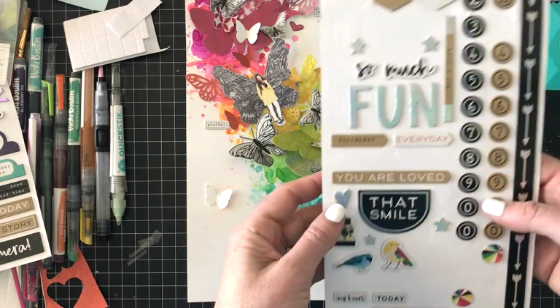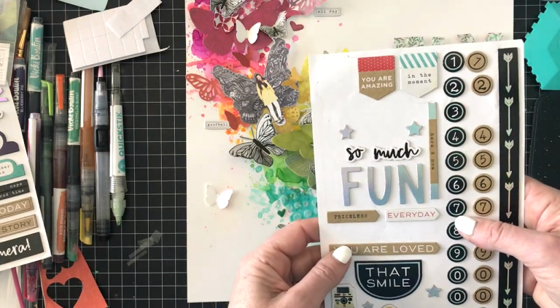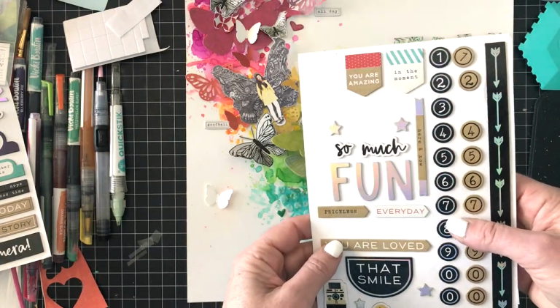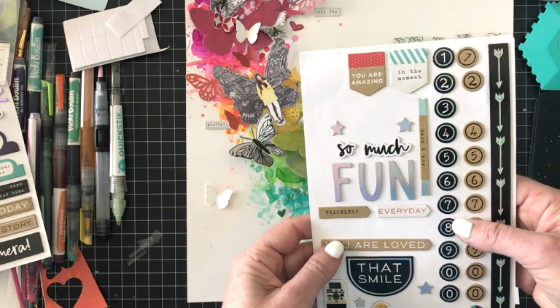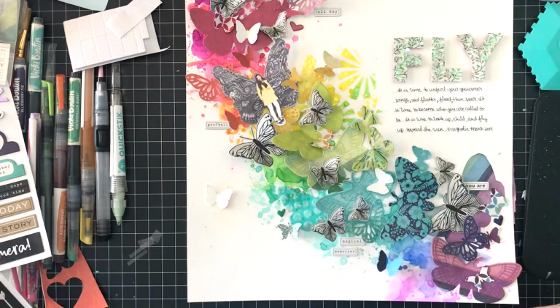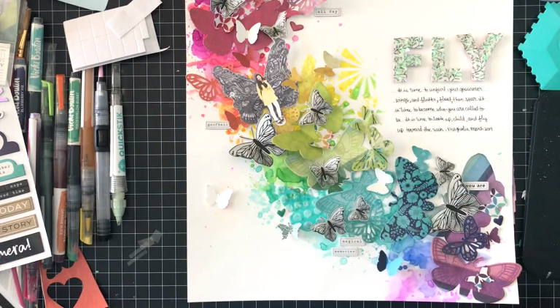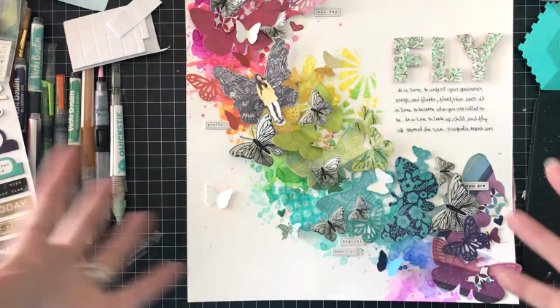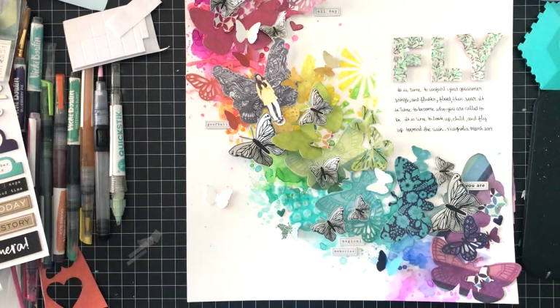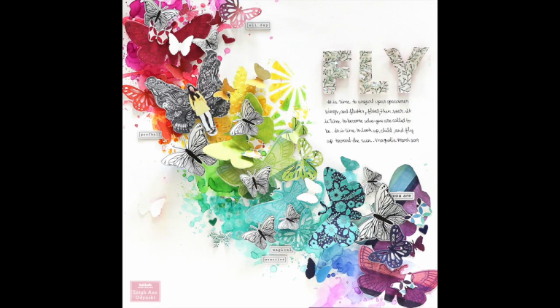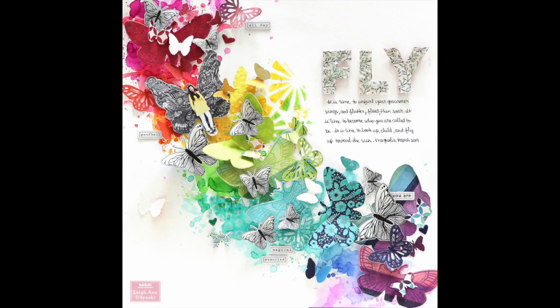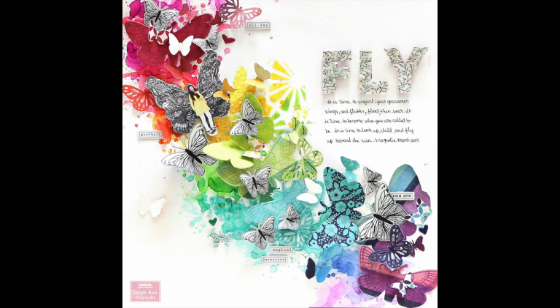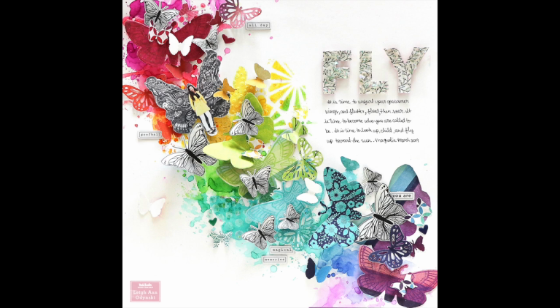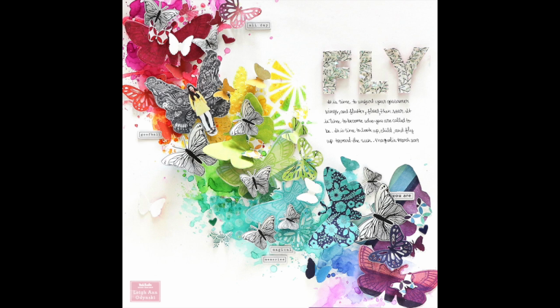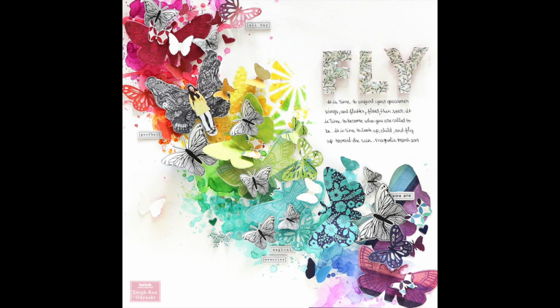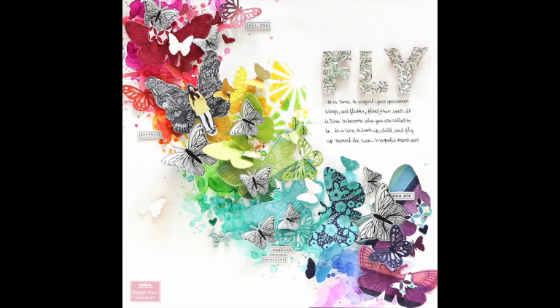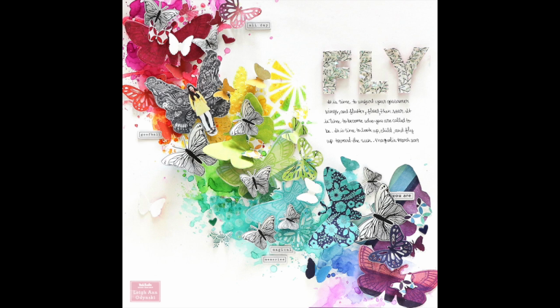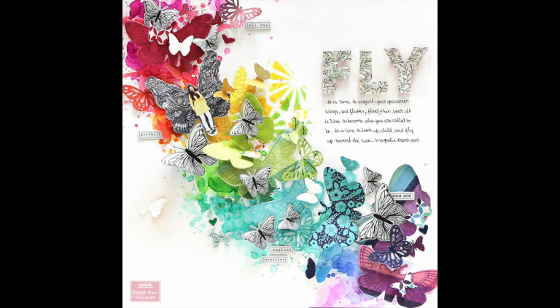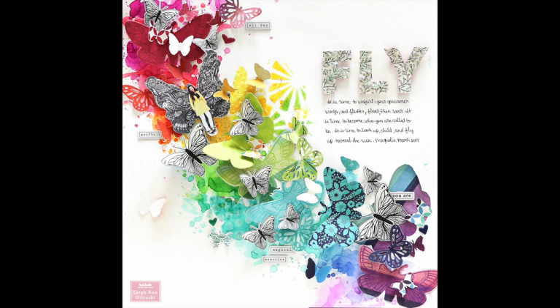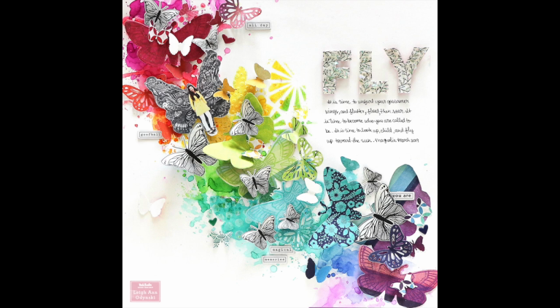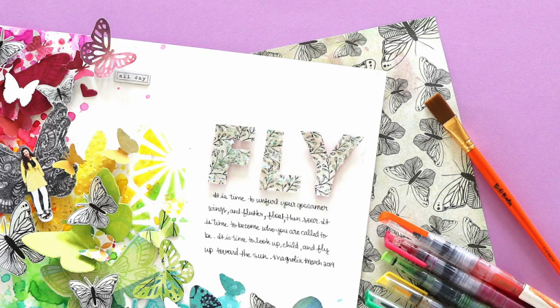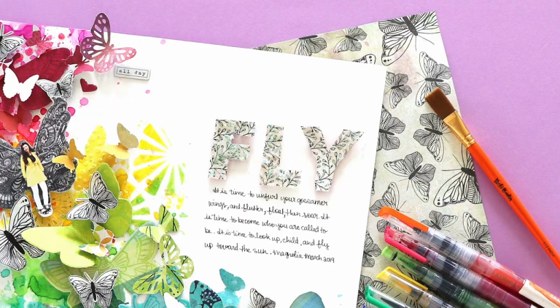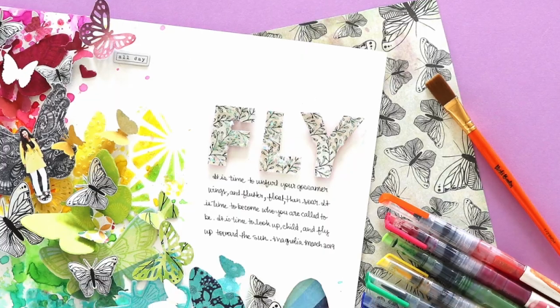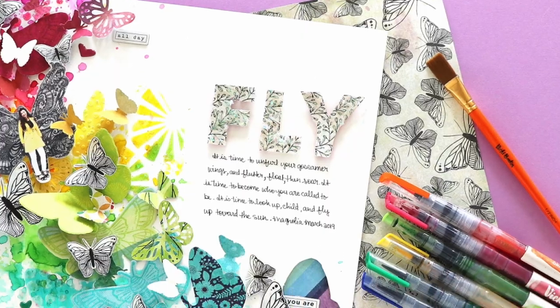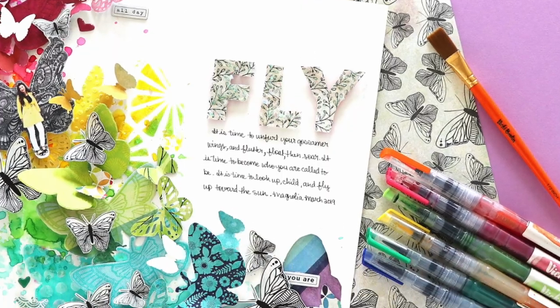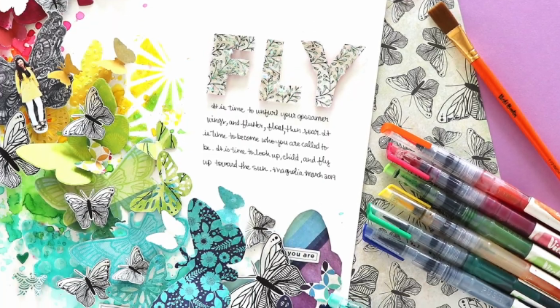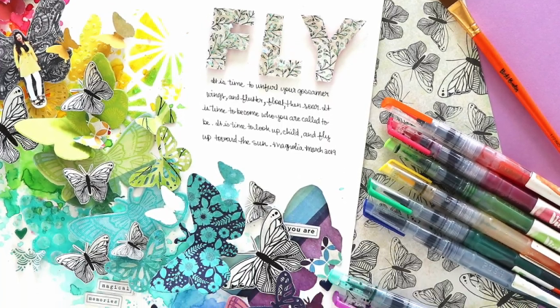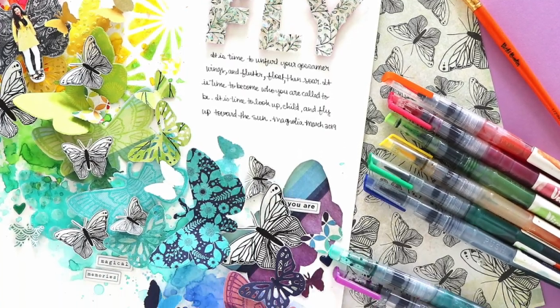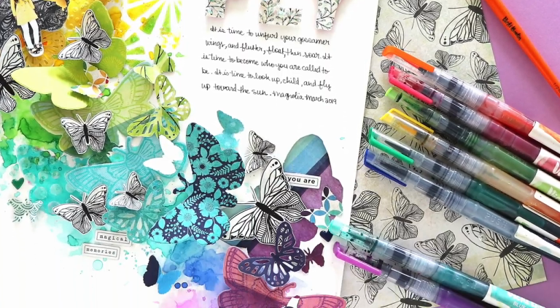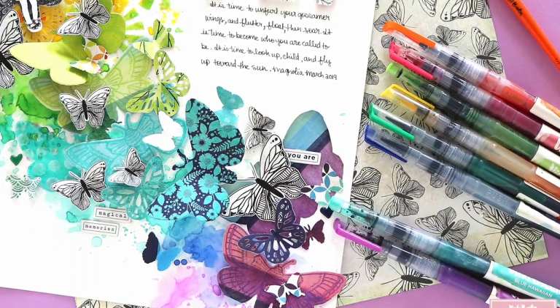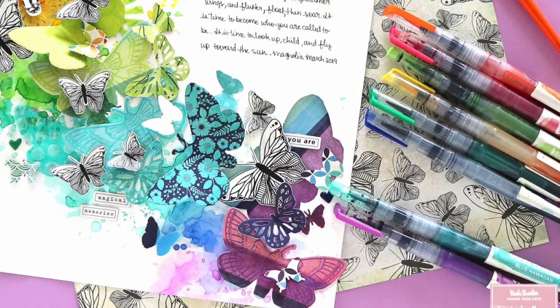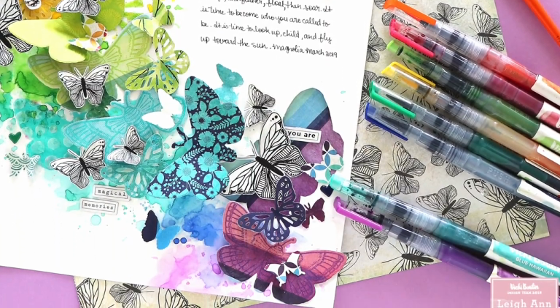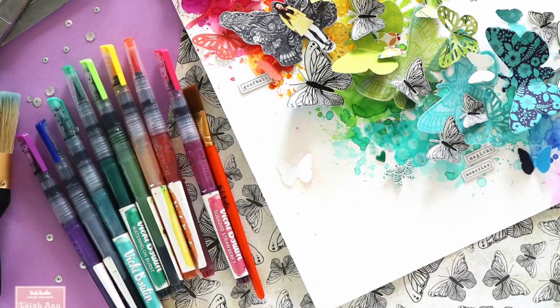Here are my still shots. Thank you so much for joining me — I hope you have a happy International Scrapbook Day. Join us in the challenges and I hope you win a prize. Thanks for joining me; I'd love it if you'd like and subscribe. Bye!